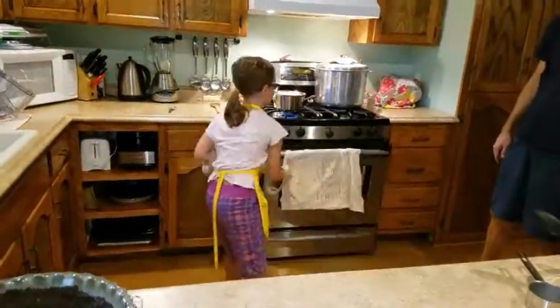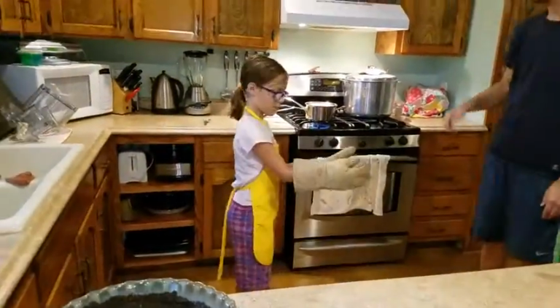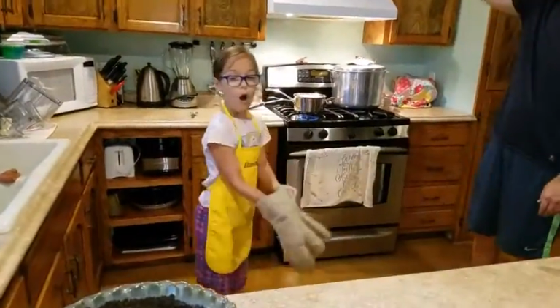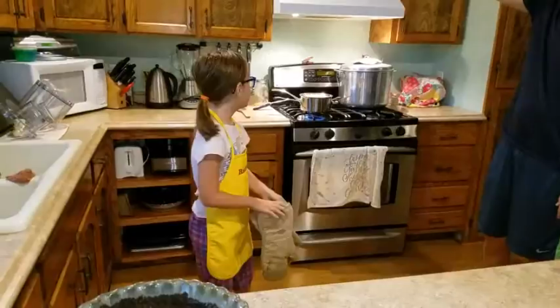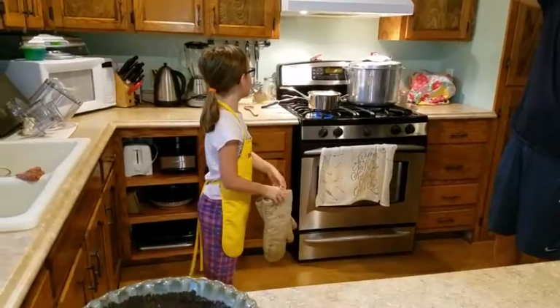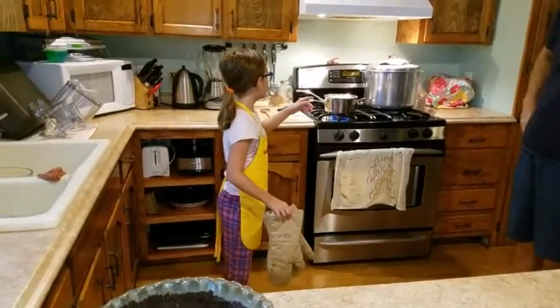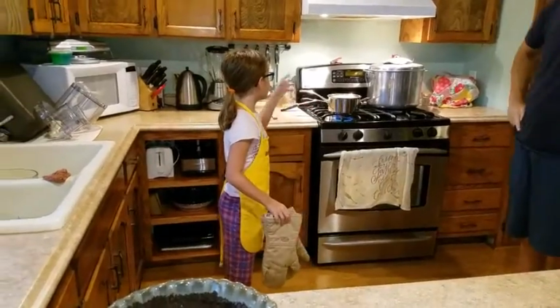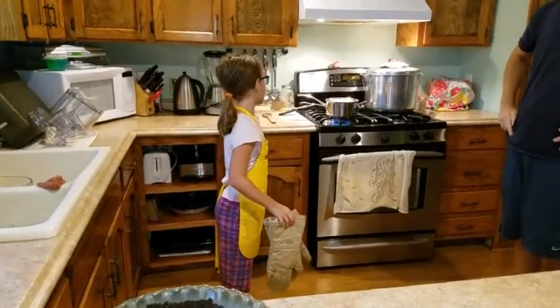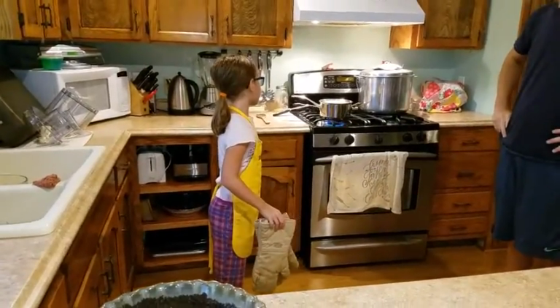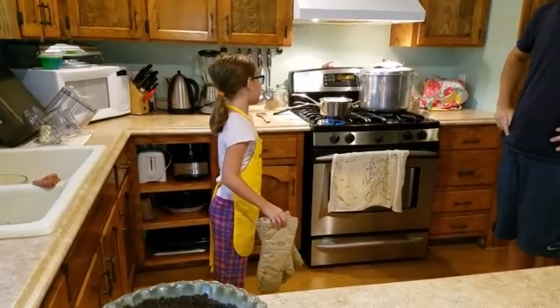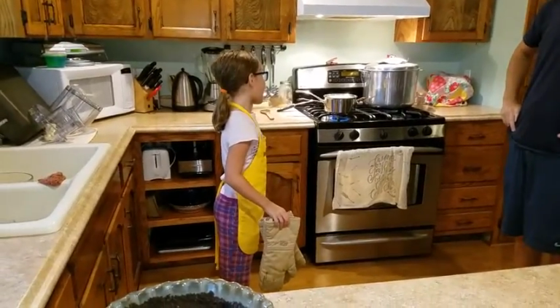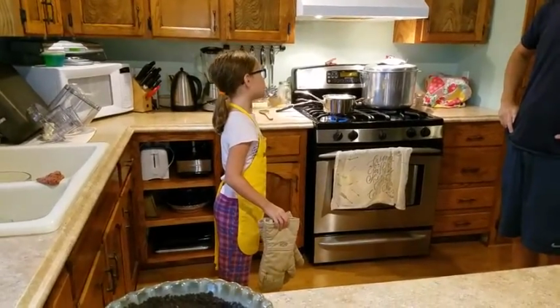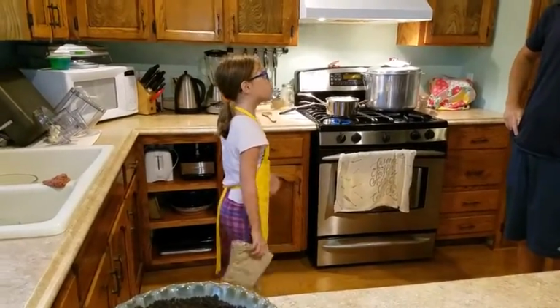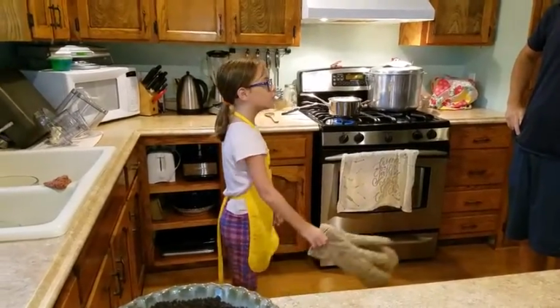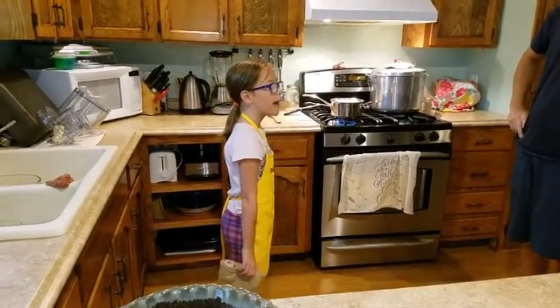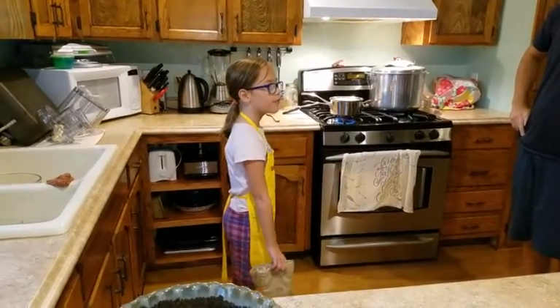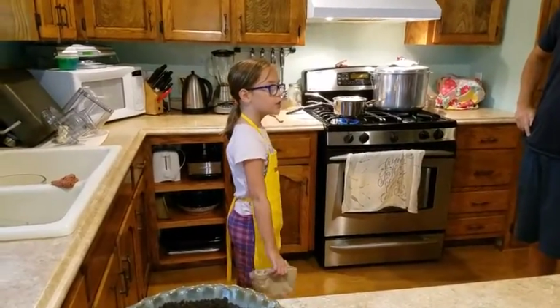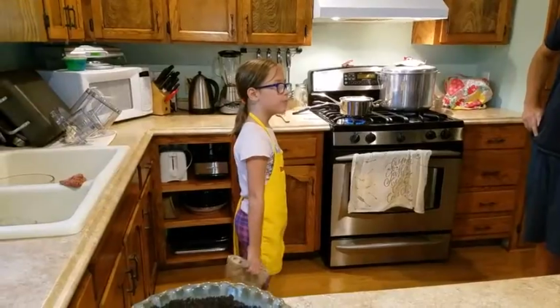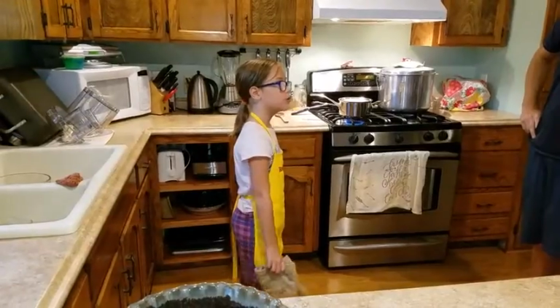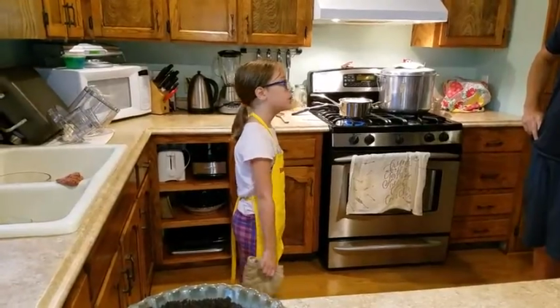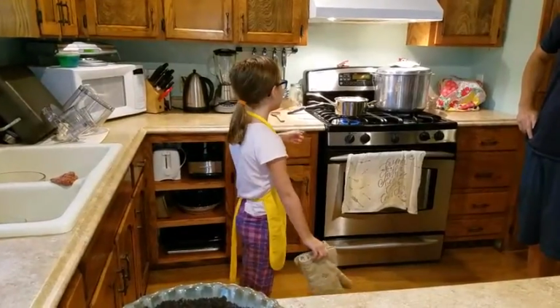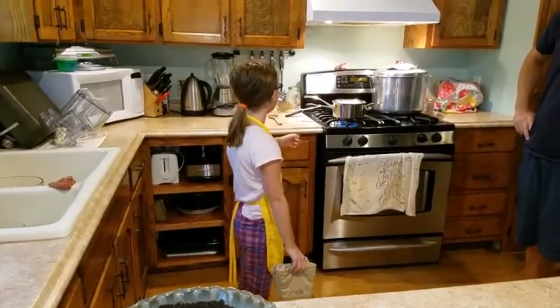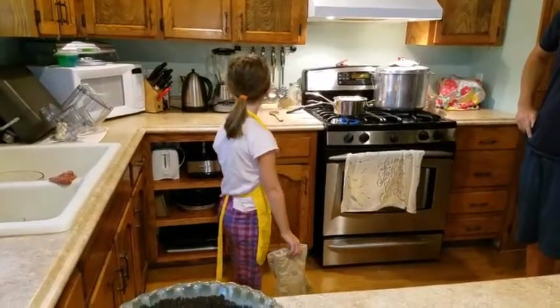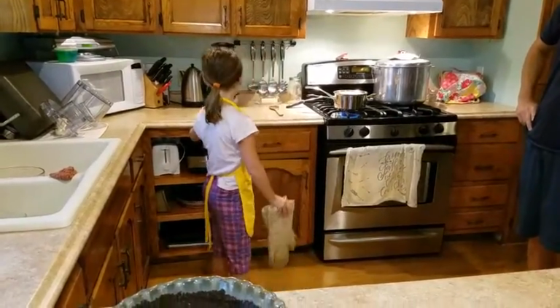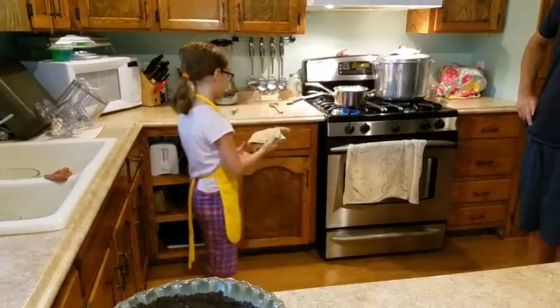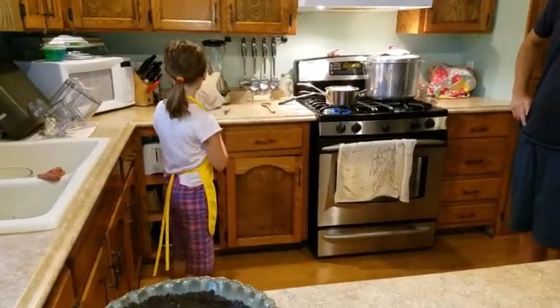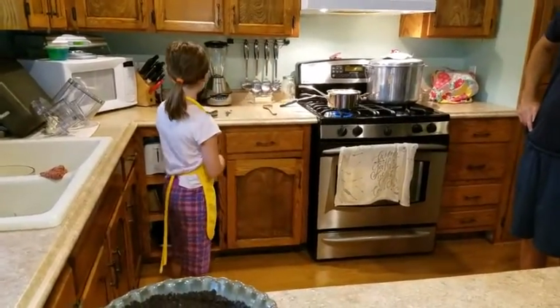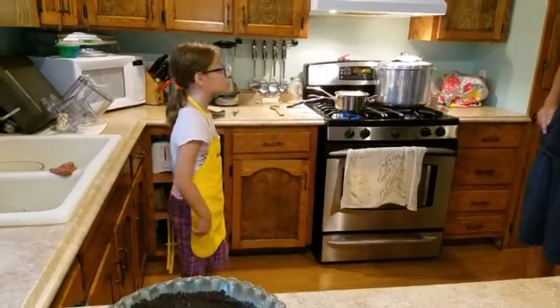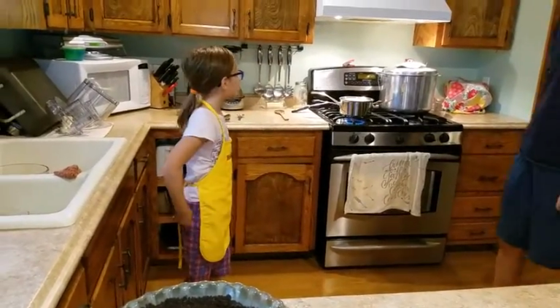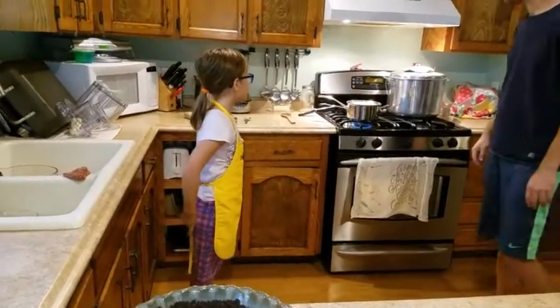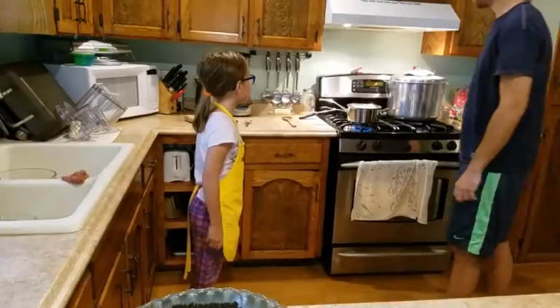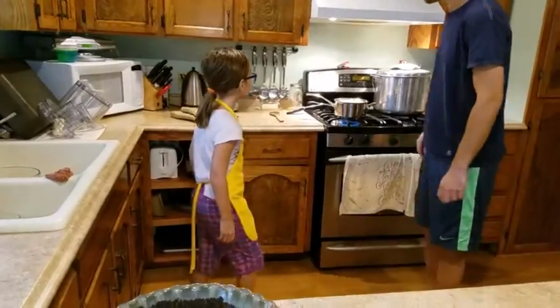On the stove — just approximately — two and a half cups of half and half, some table salt, and three tablespoons of sugar. And what are you doing with that? Simmering it. It's at a simmer now.